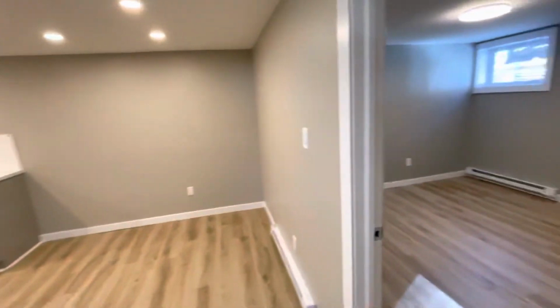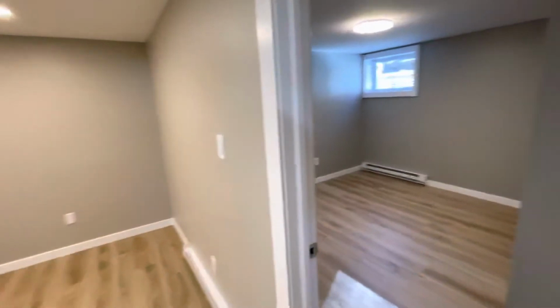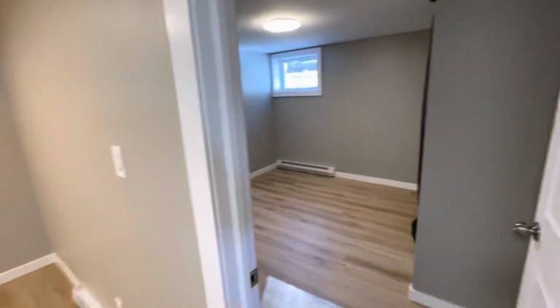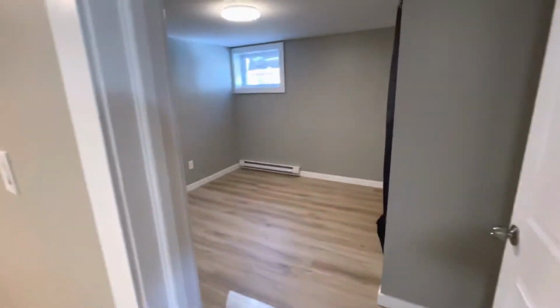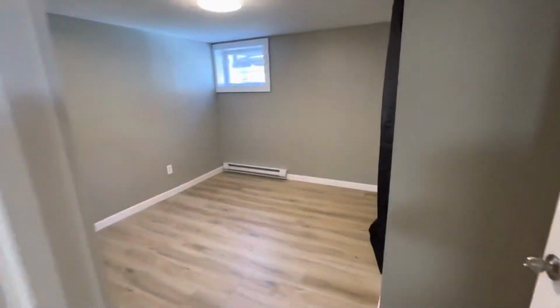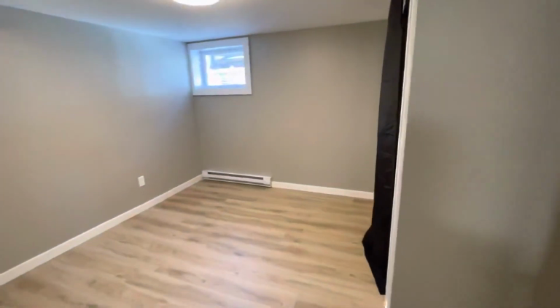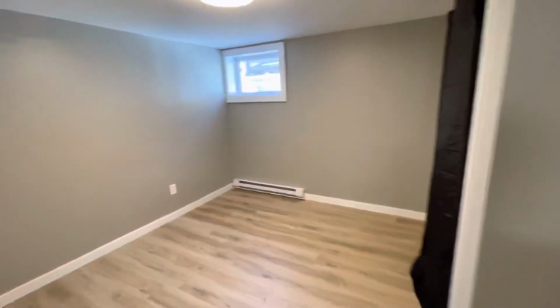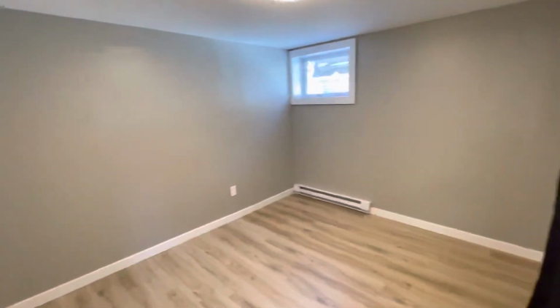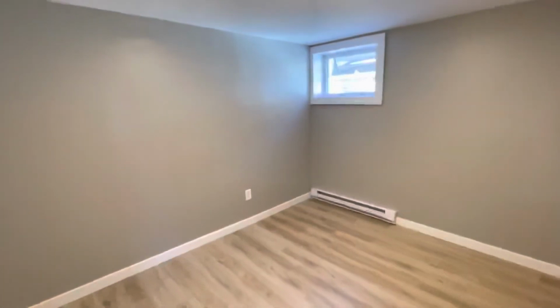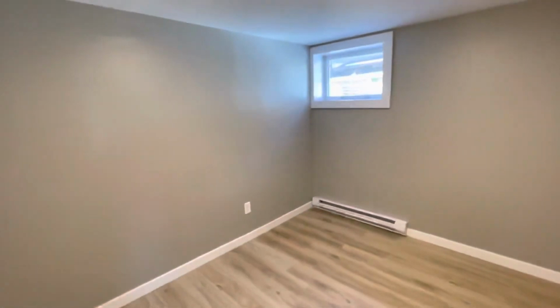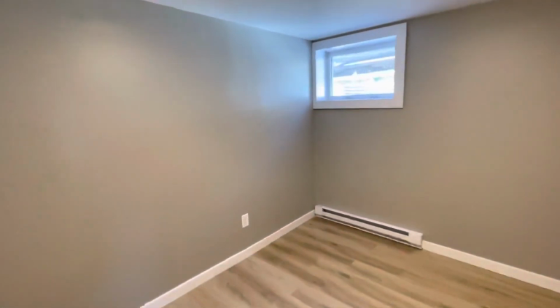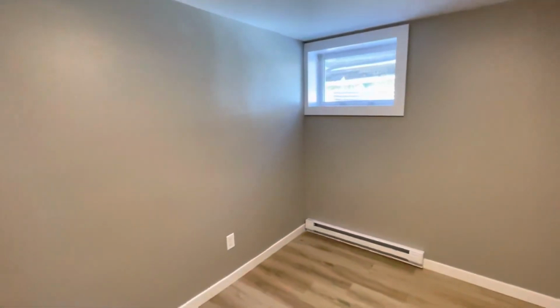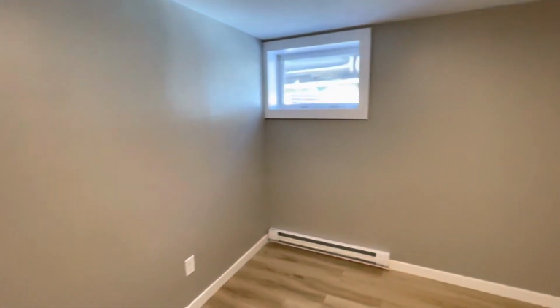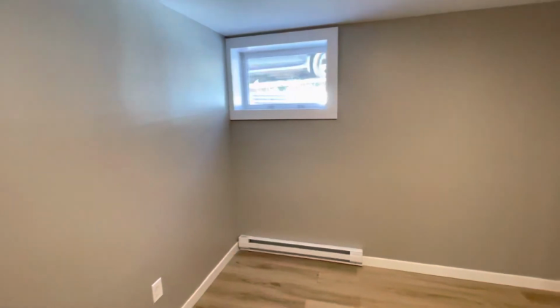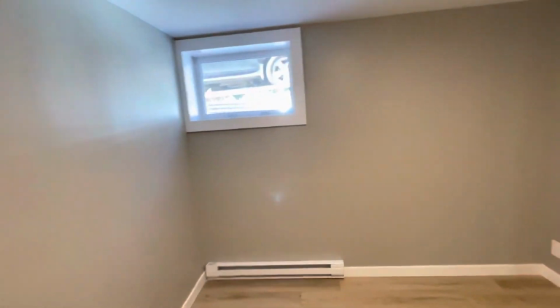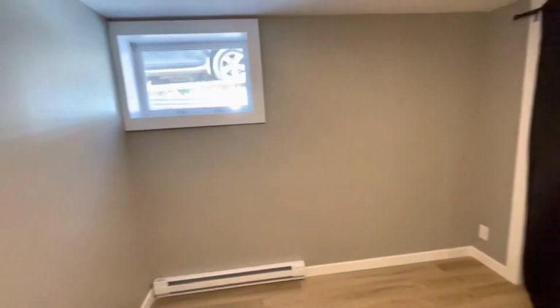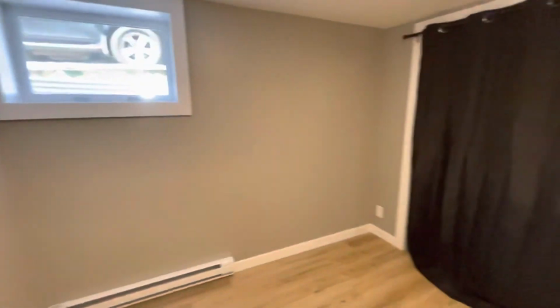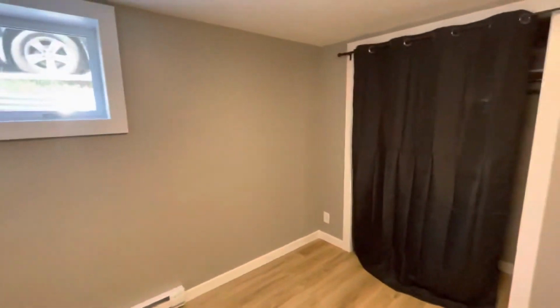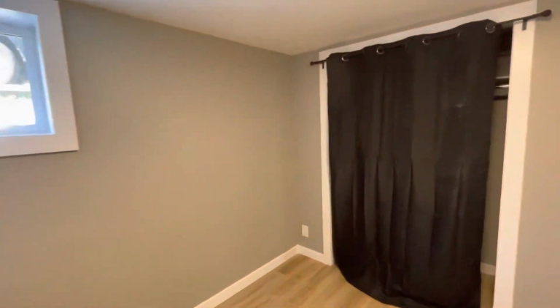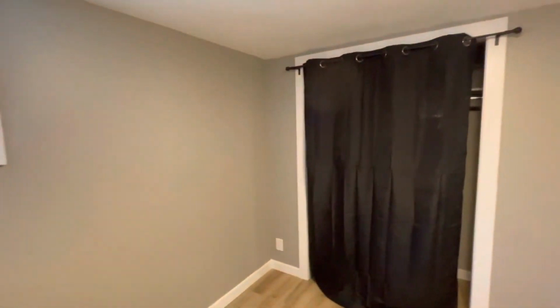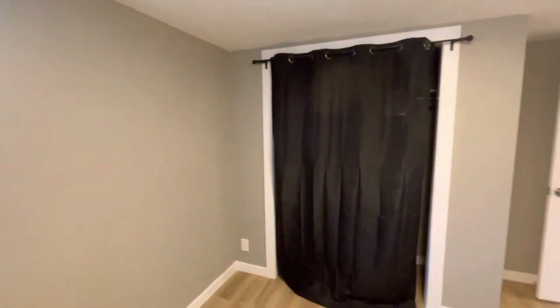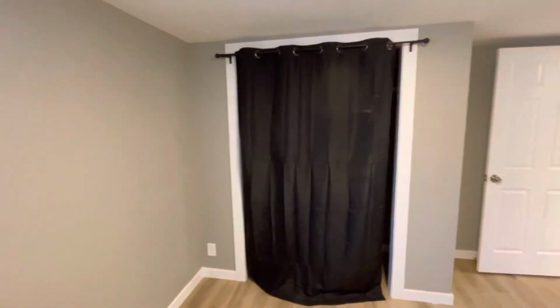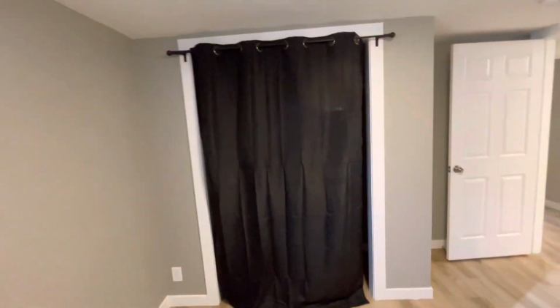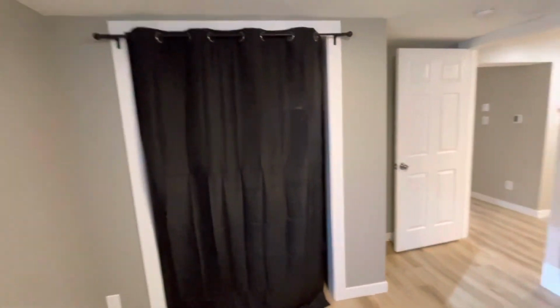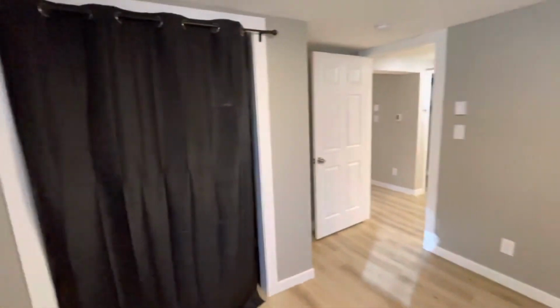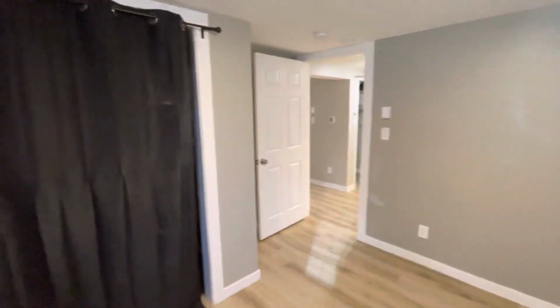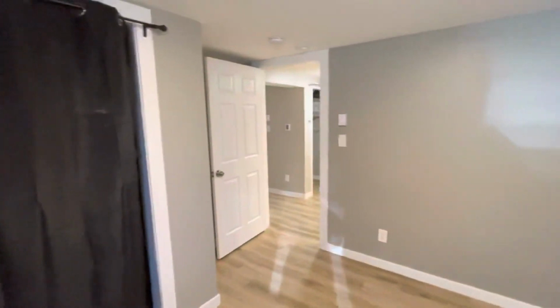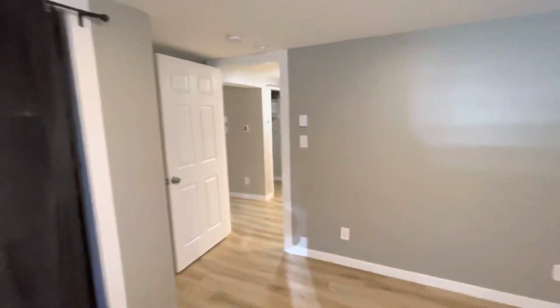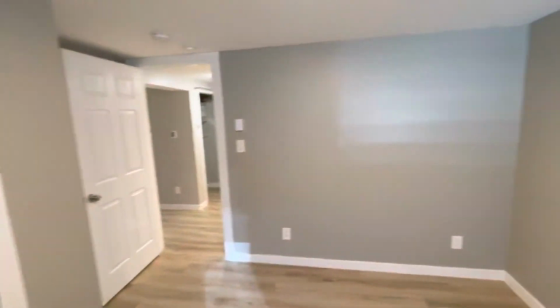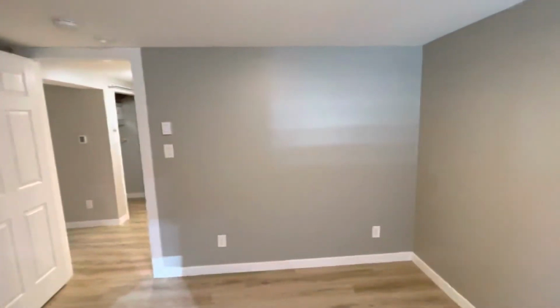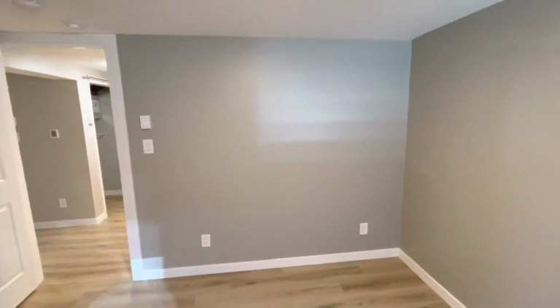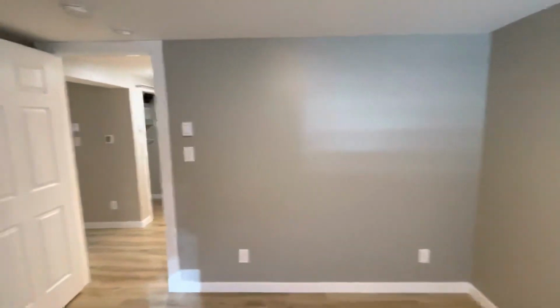The second bedroom is roughly the same size — certainly big enough for a double or queen size bed — with more storage area and lots of light.